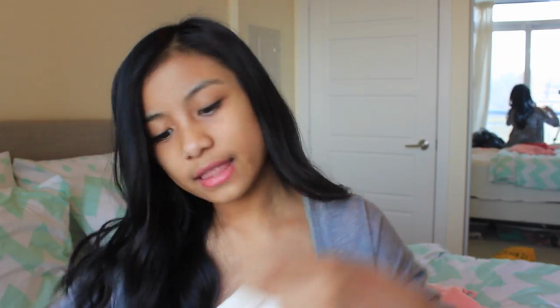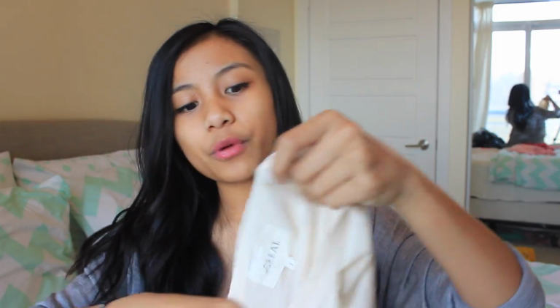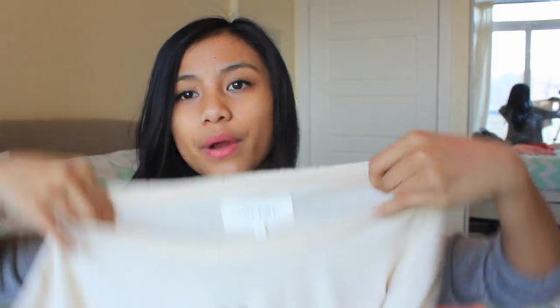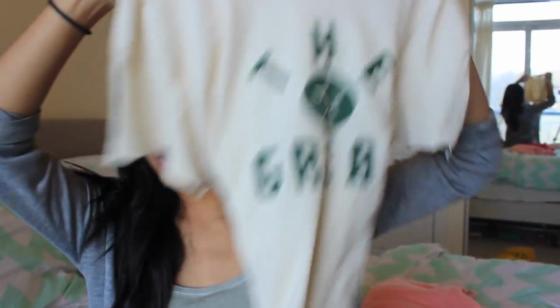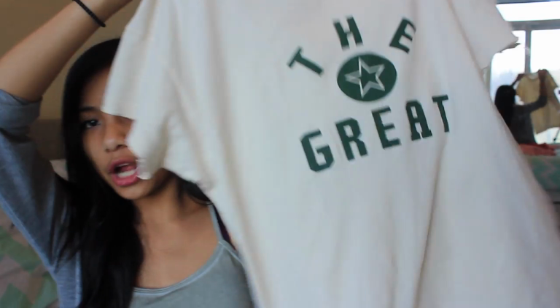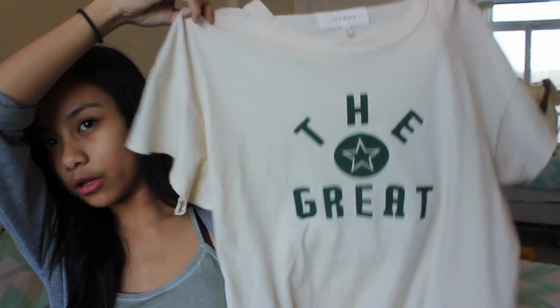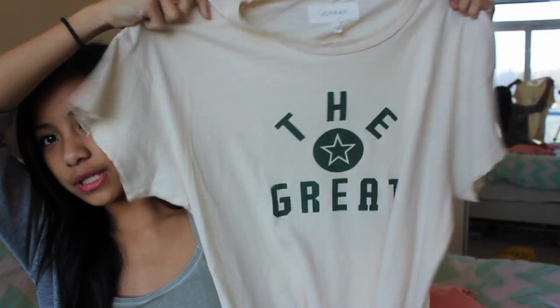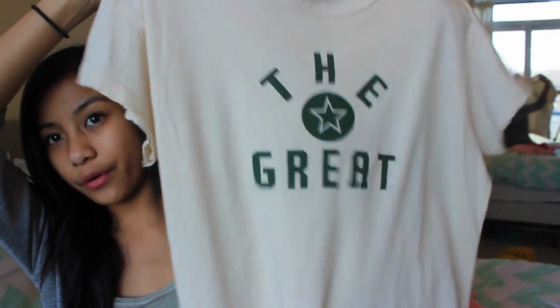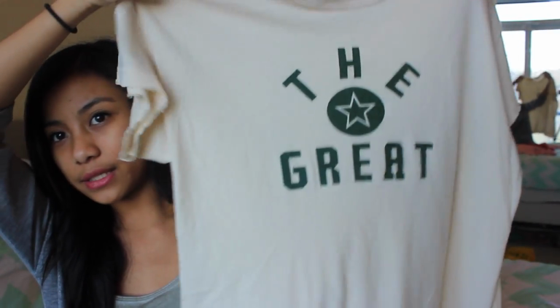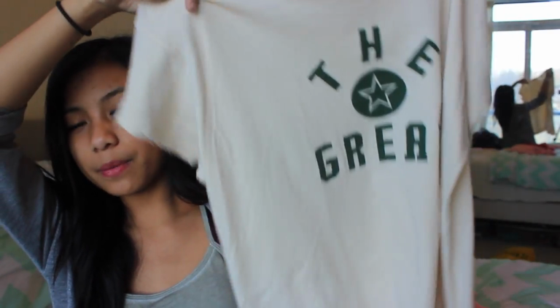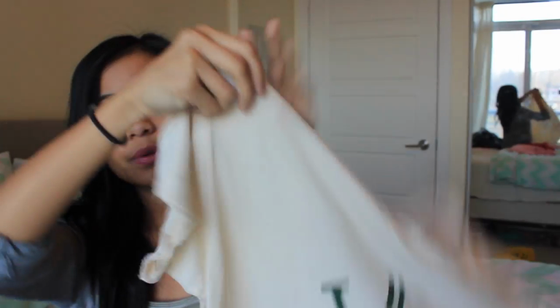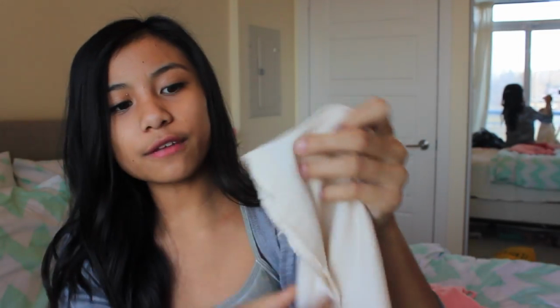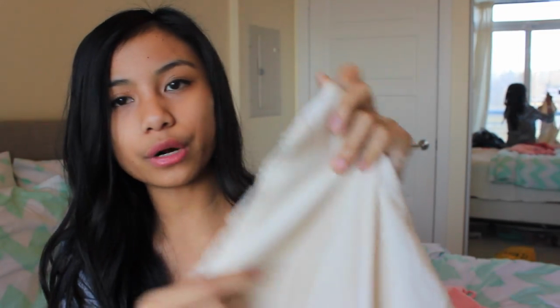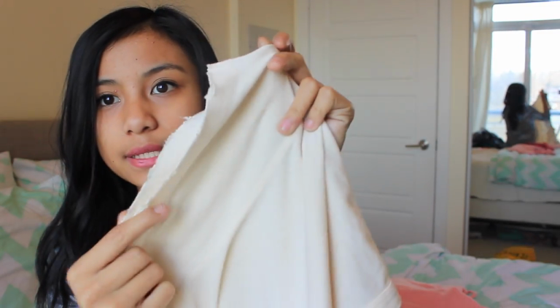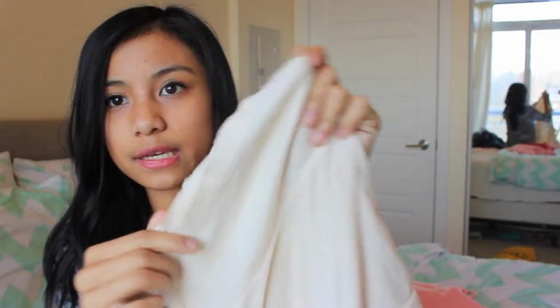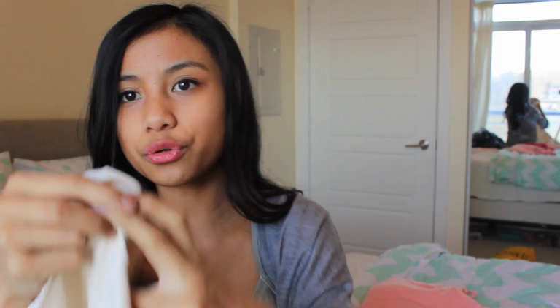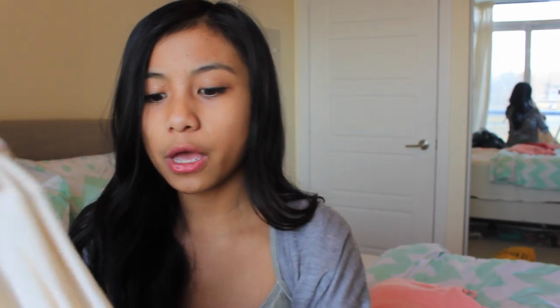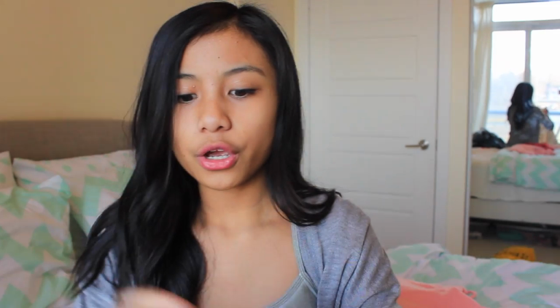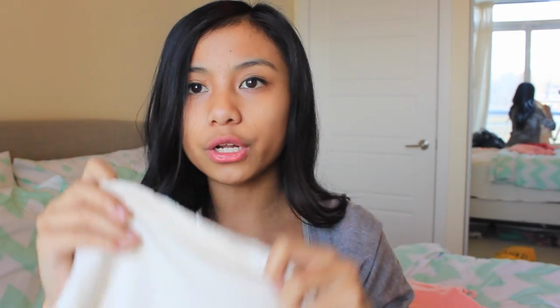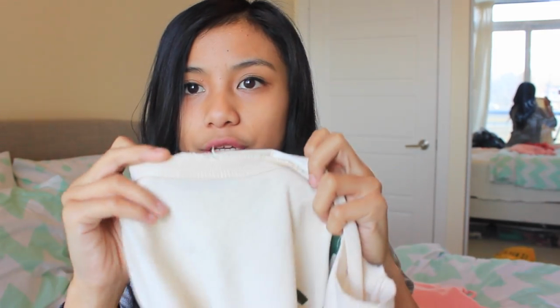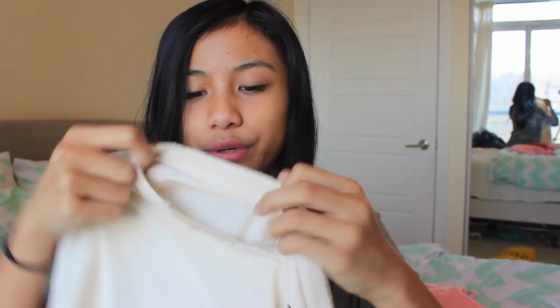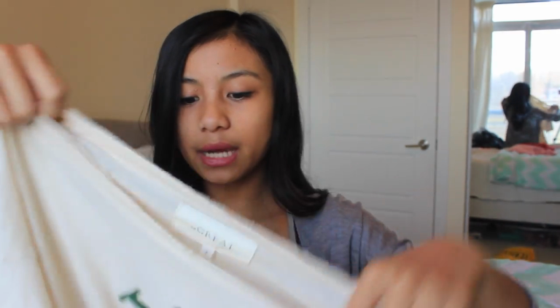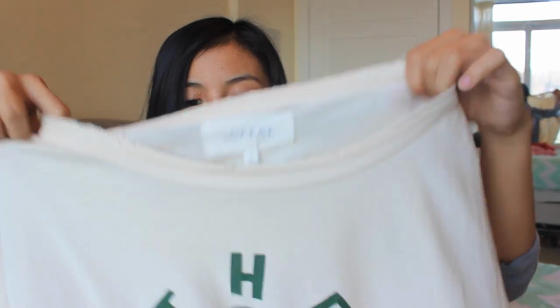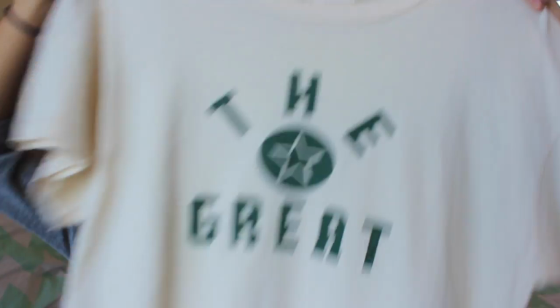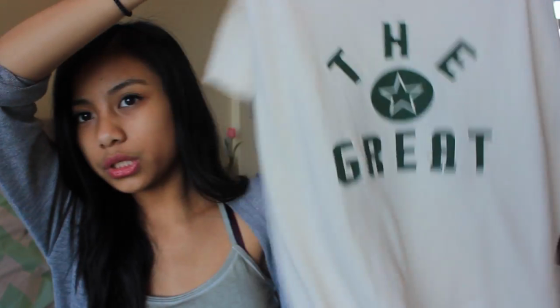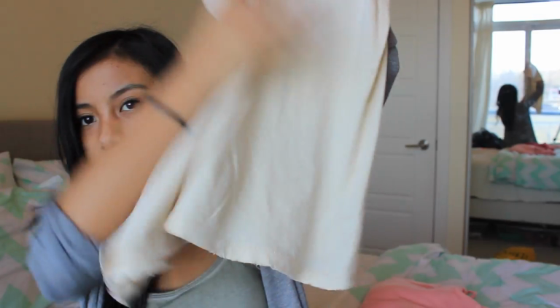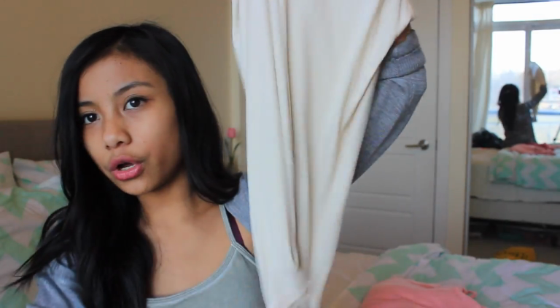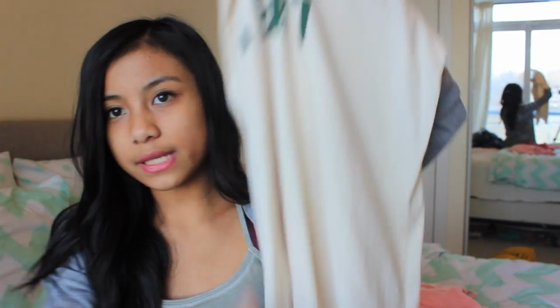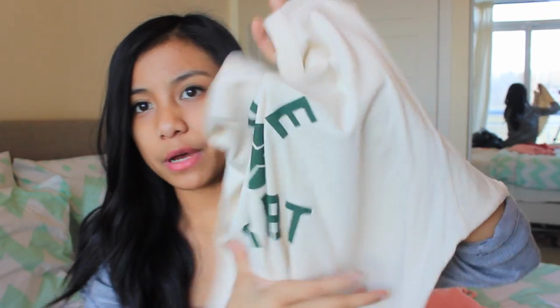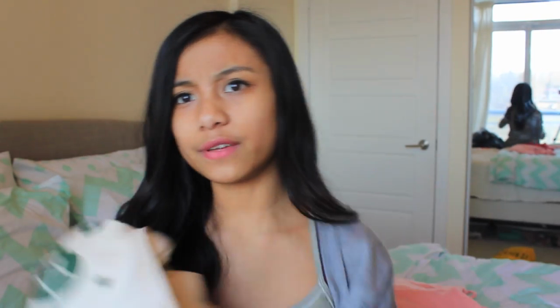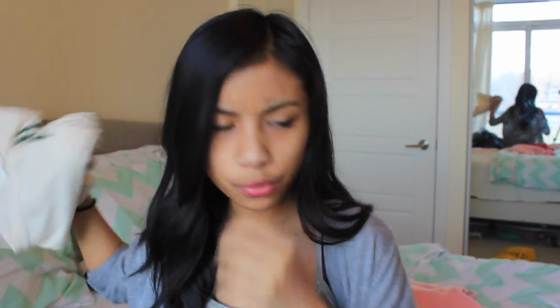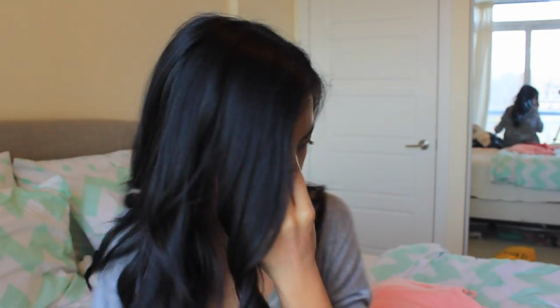Then from the brand The Great, I got this top that also says 'The Great' on it. It's a cream color with kind of torn-up sleeves and a torn-up collar. It's a really, really nice shirt — really long and oversized — but I love it. It's so cute and soft.